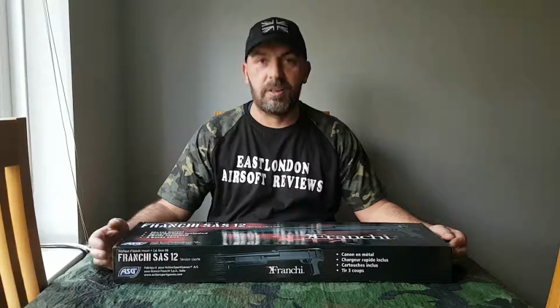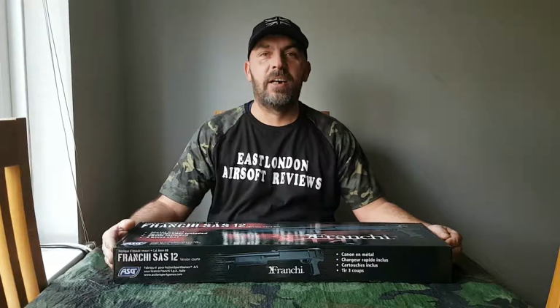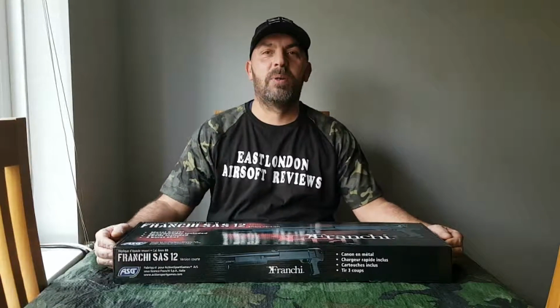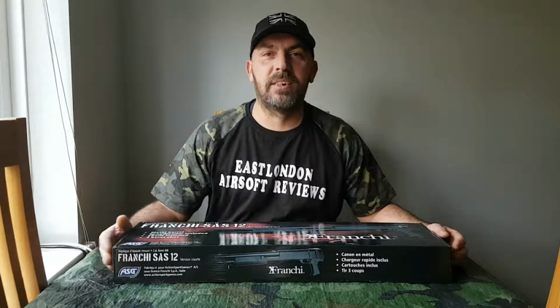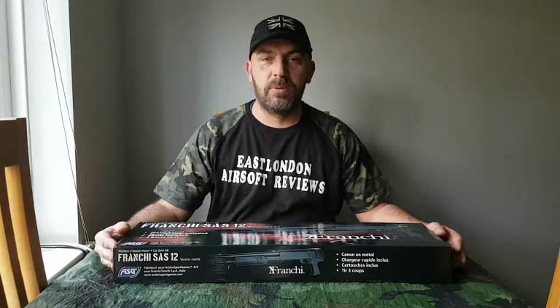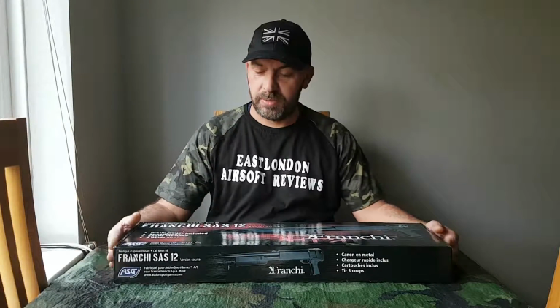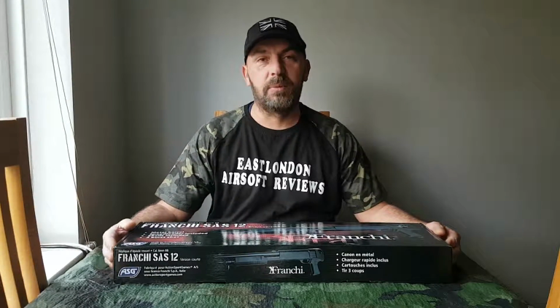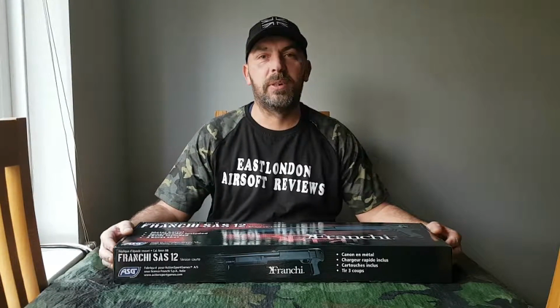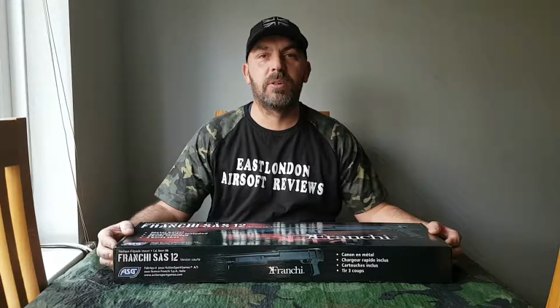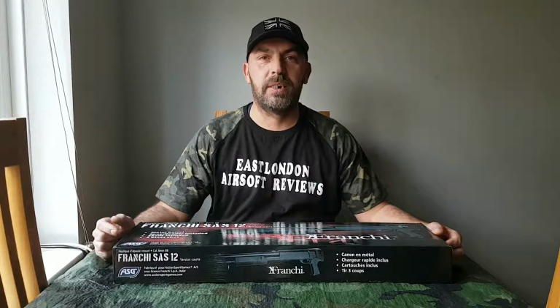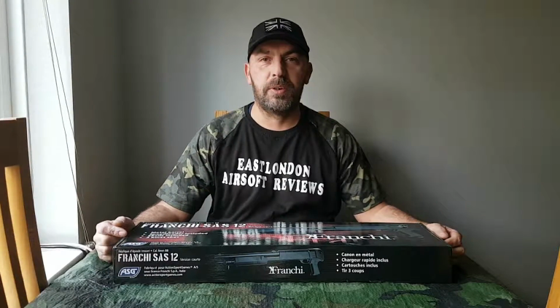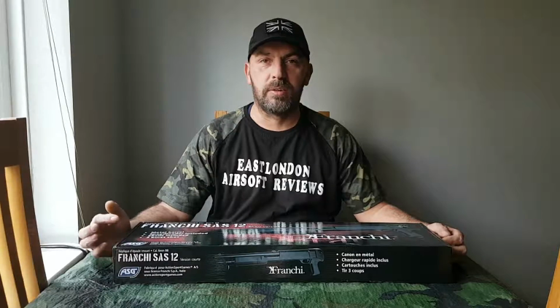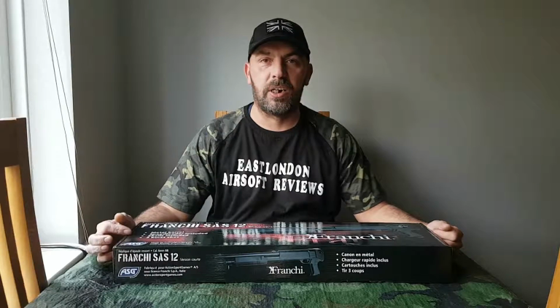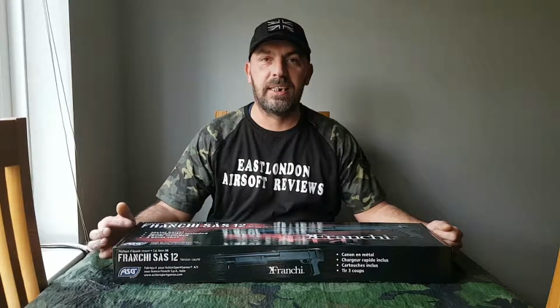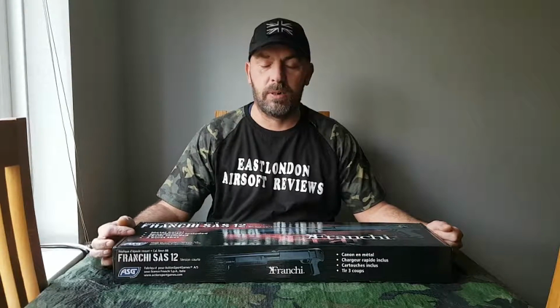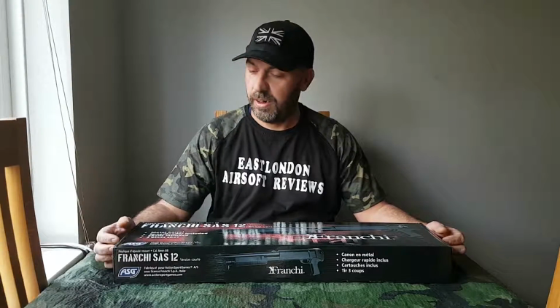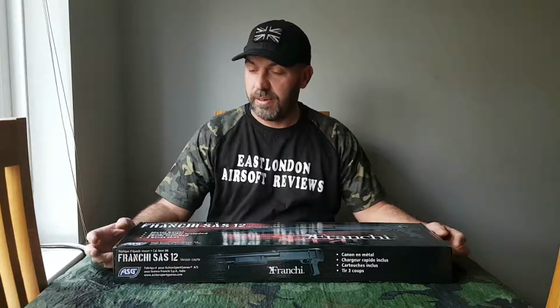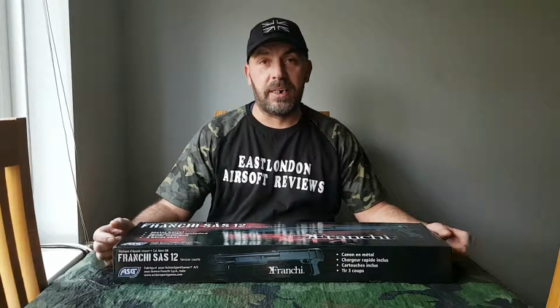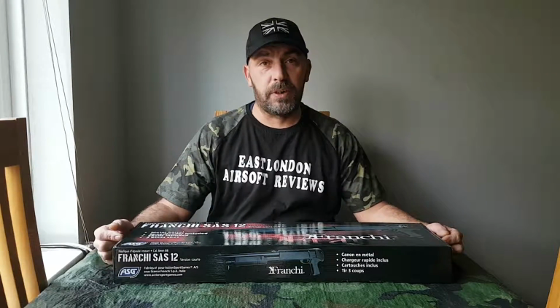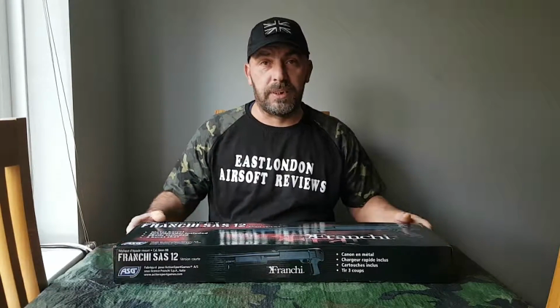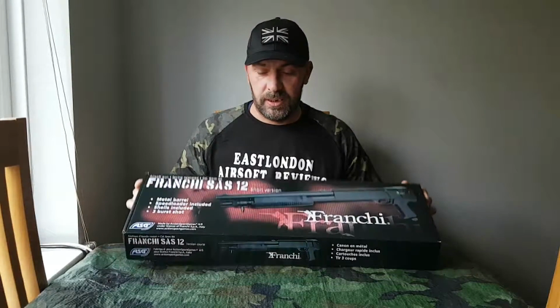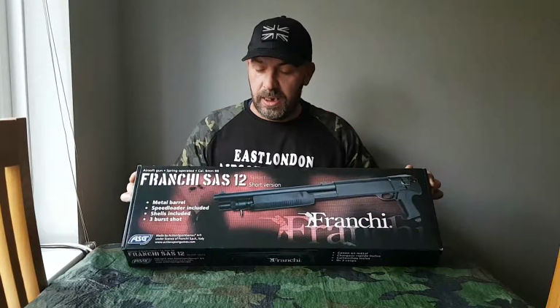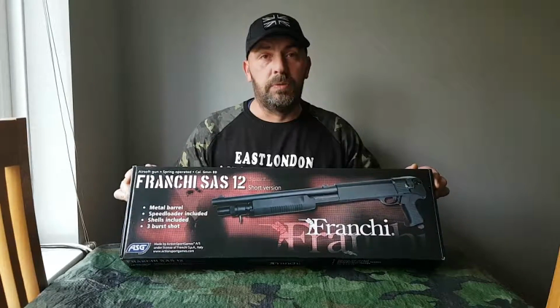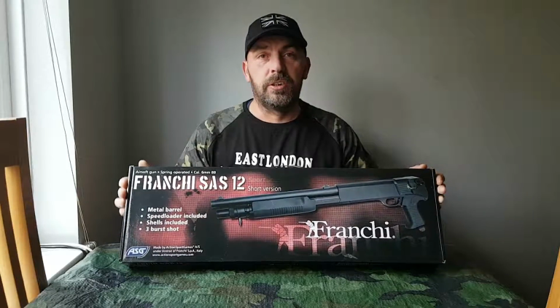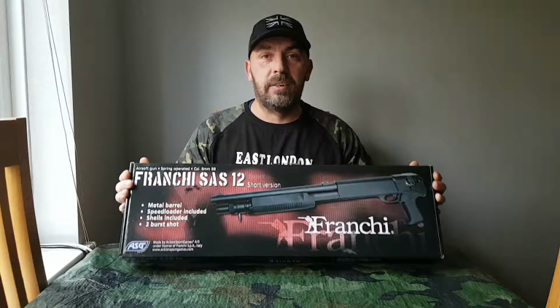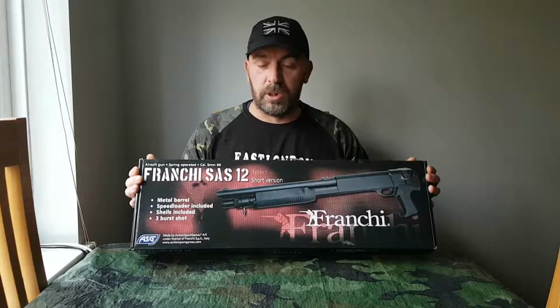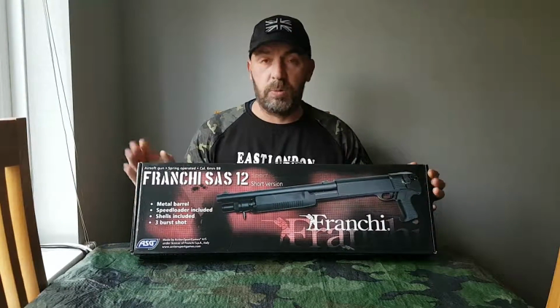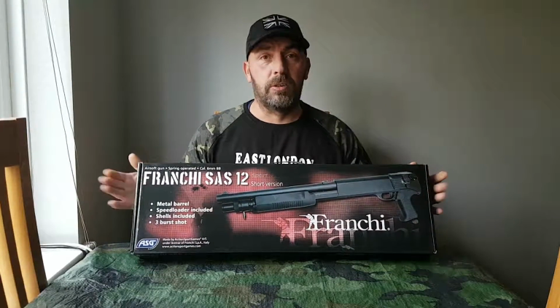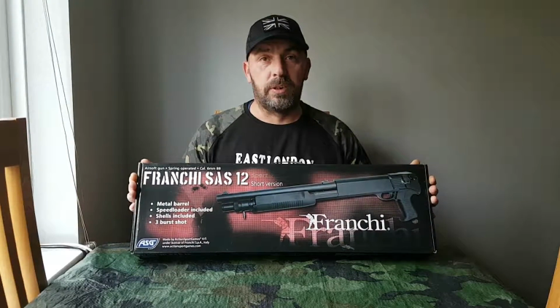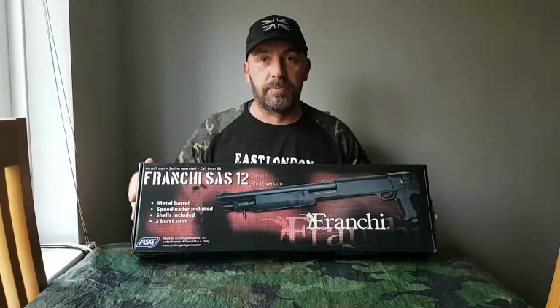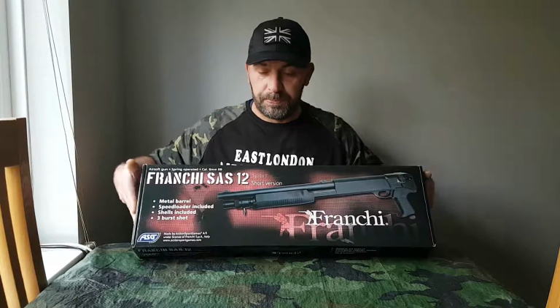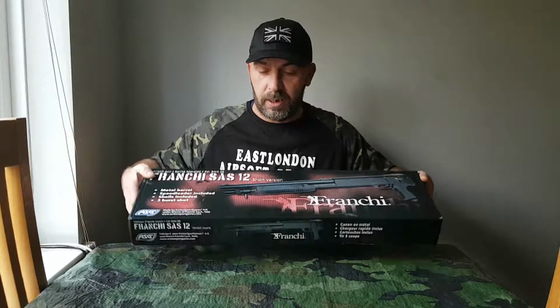Hi guys, welcome back to the channel. Today I'm going to be doing the box opening and review on the Franchier SAS-12. They make a long version of this and a short version. Today the box opening will be on the short version. So here we go.